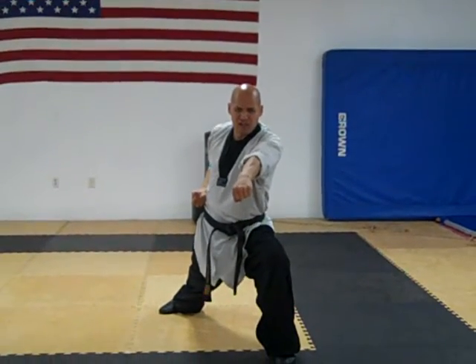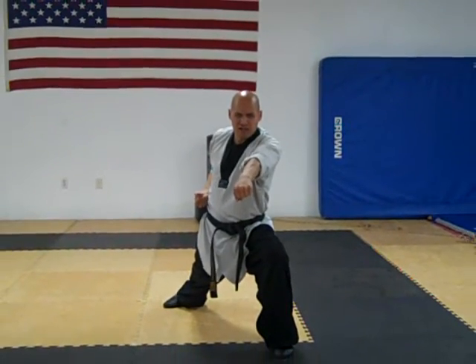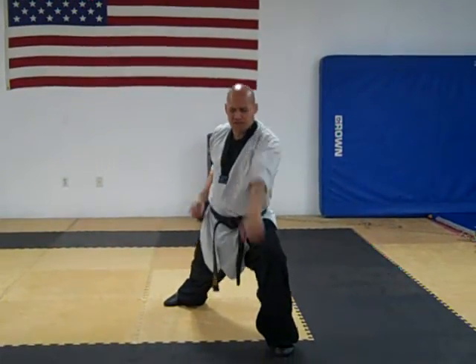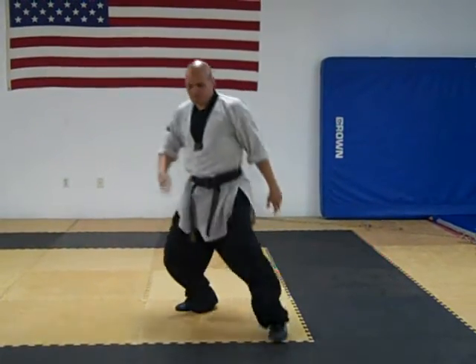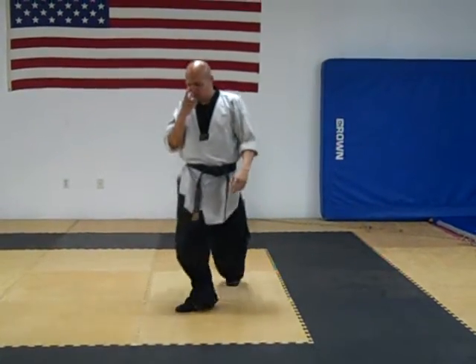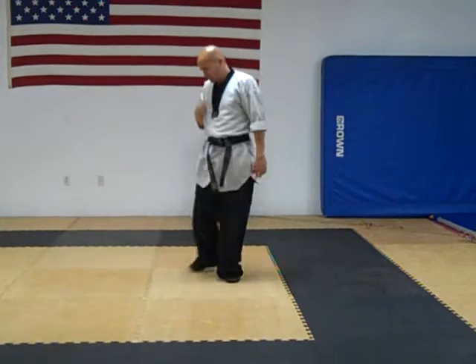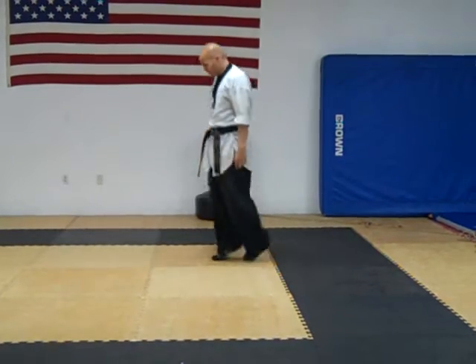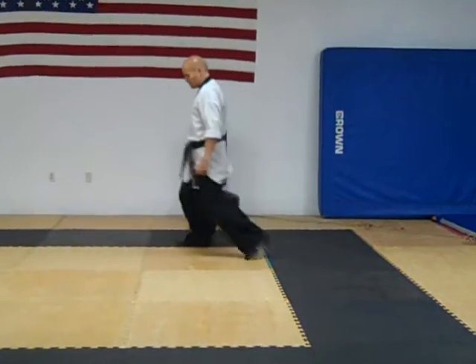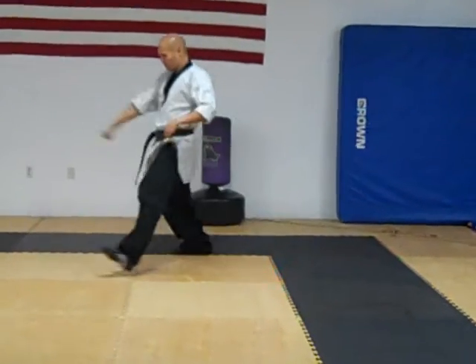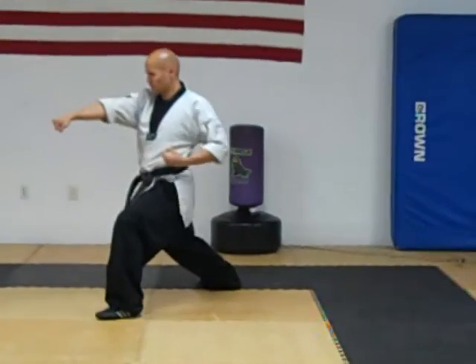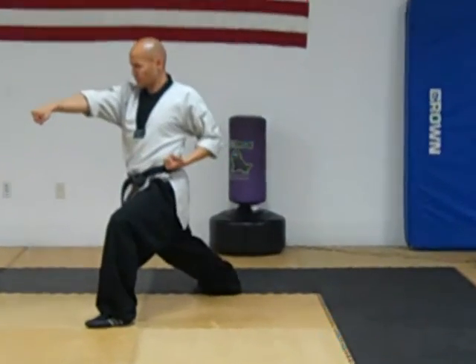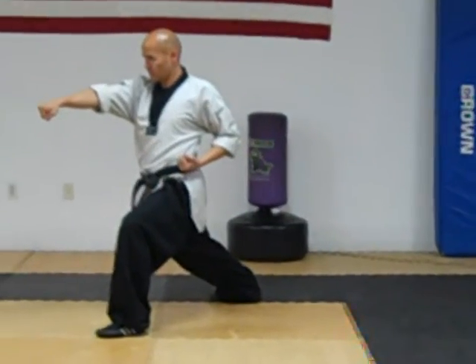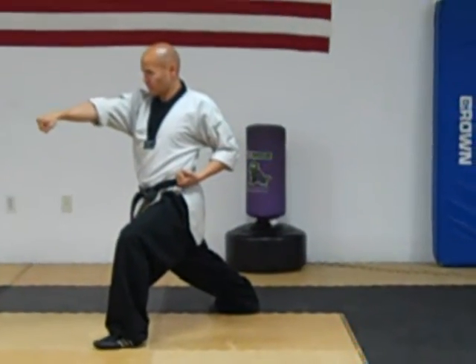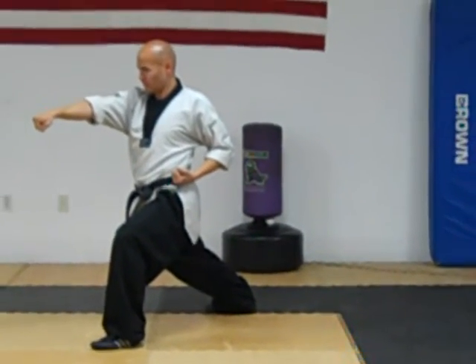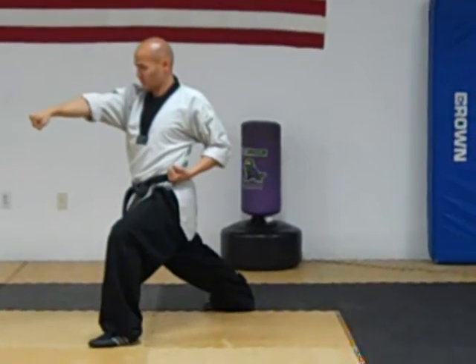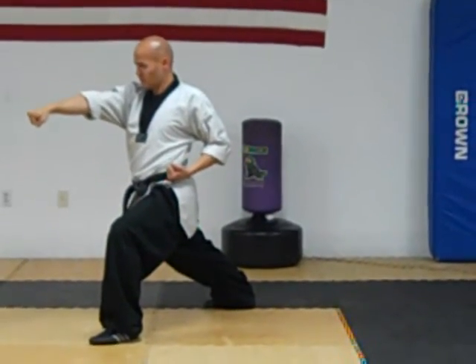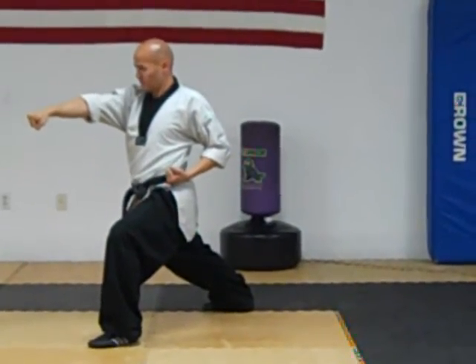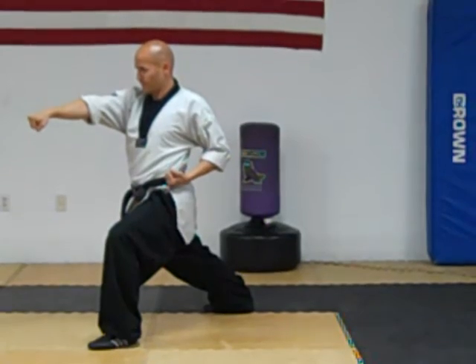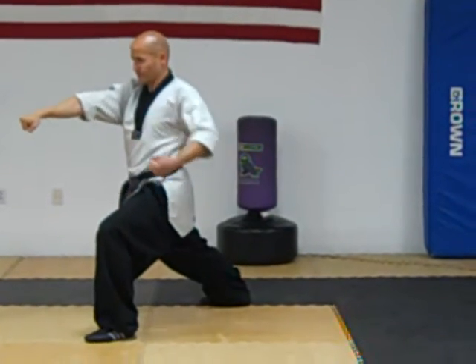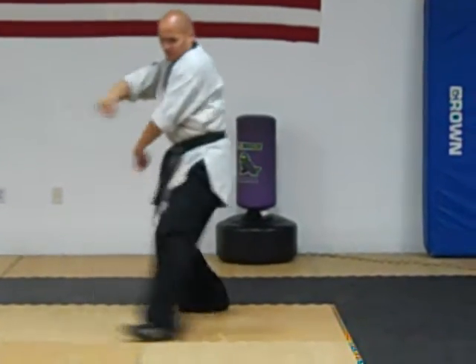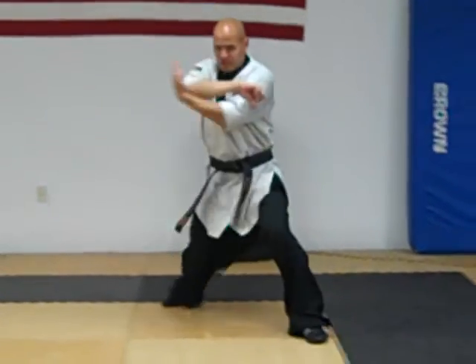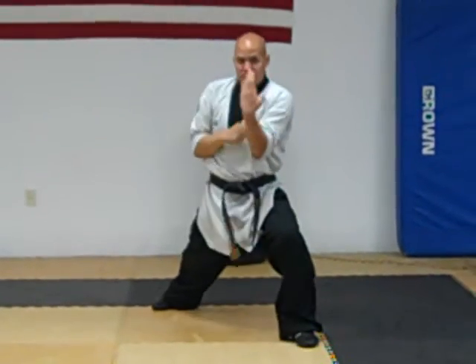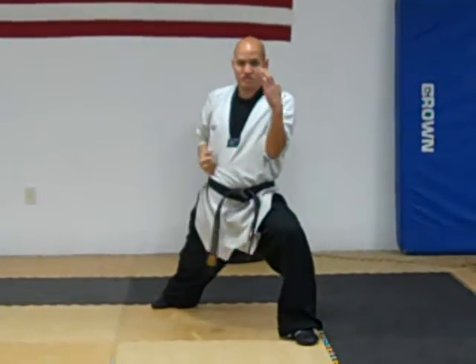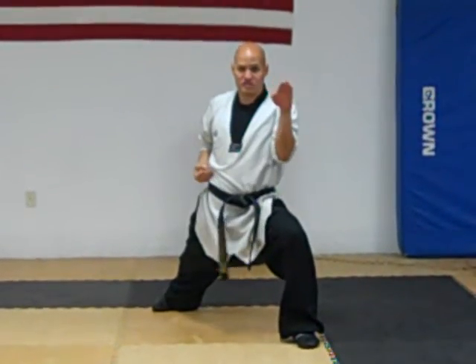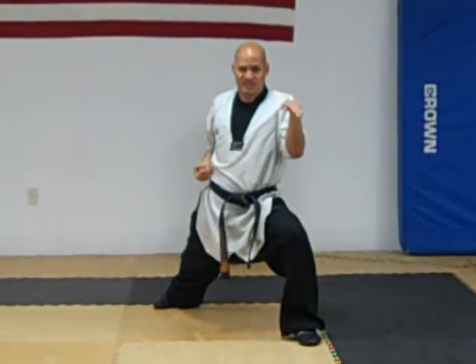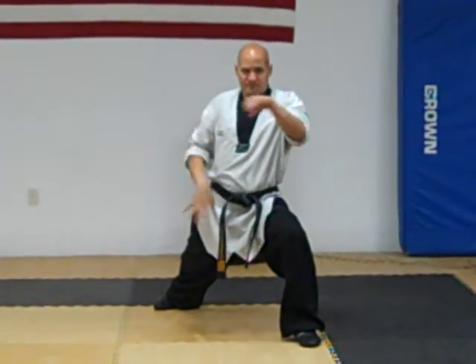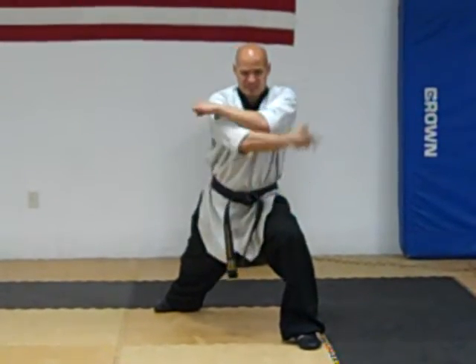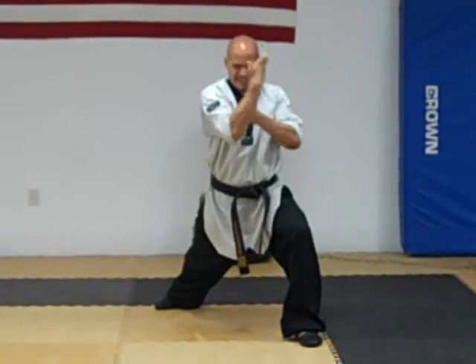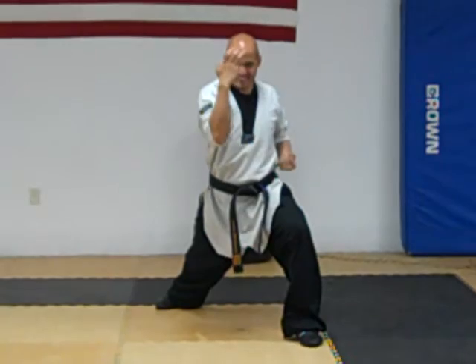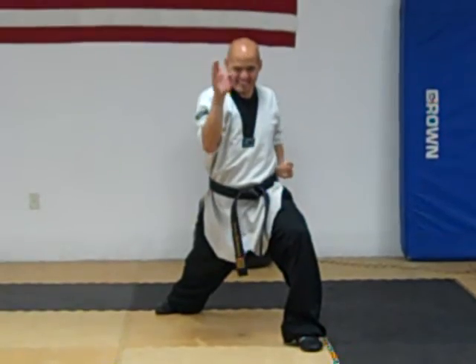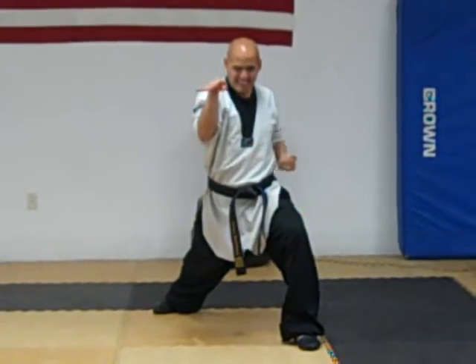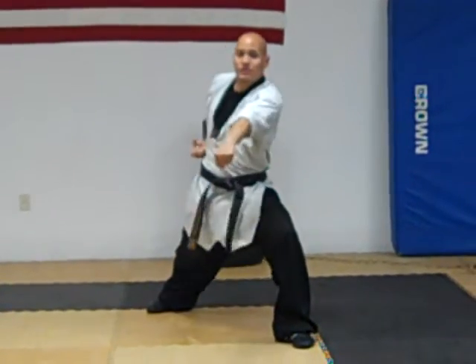Let's do it one more time. Let's work on the left and the right, knowing which hand goes first. Ready? Left hand press, right hand press, left hand punch.